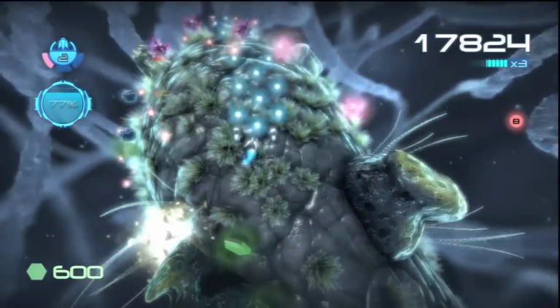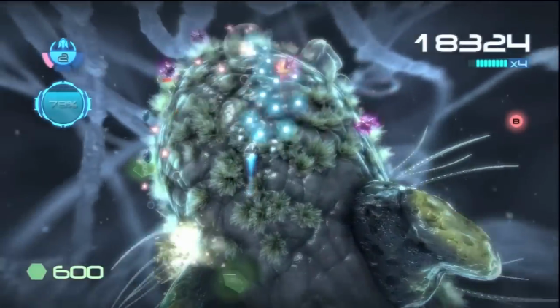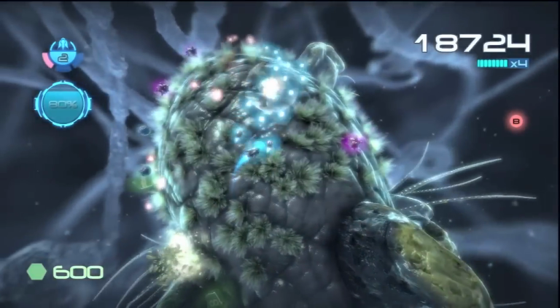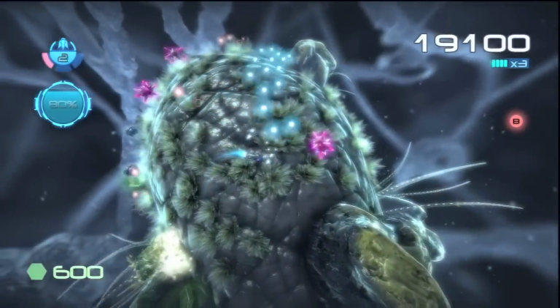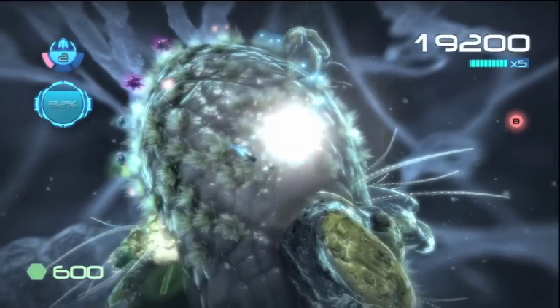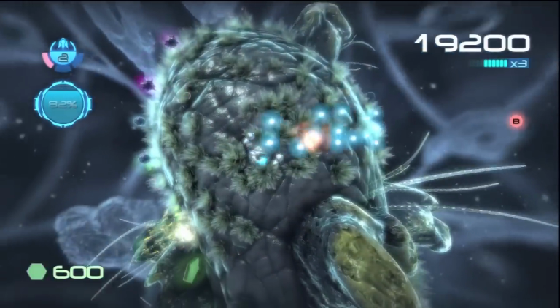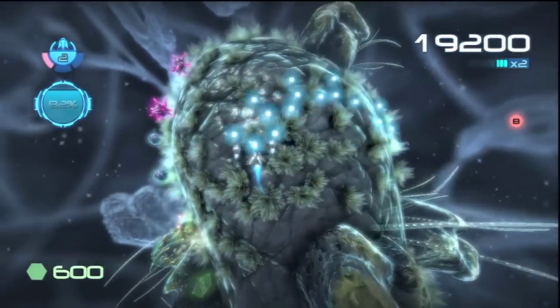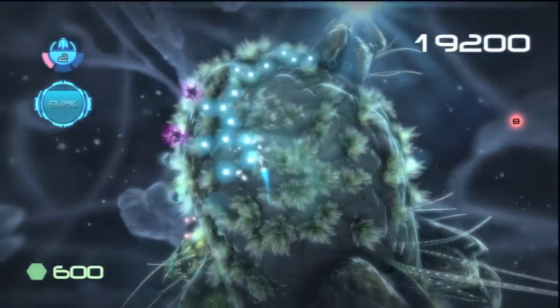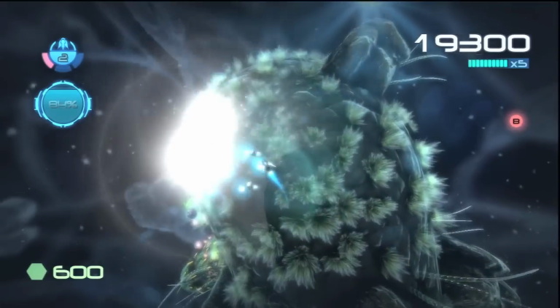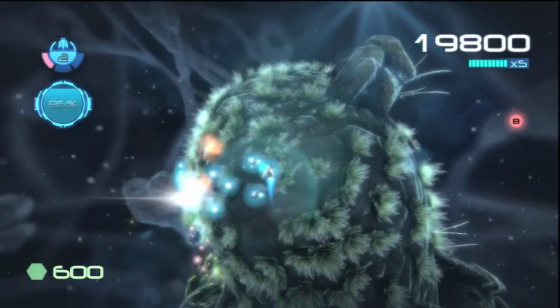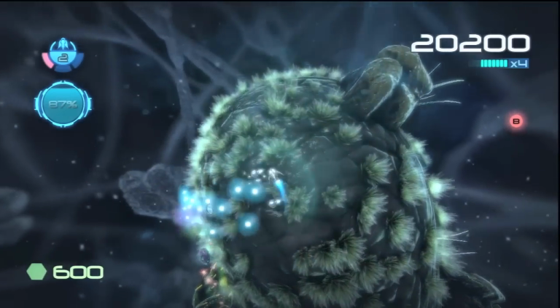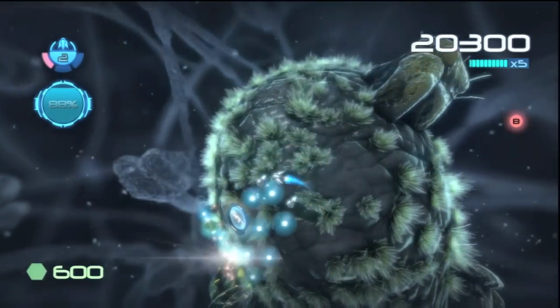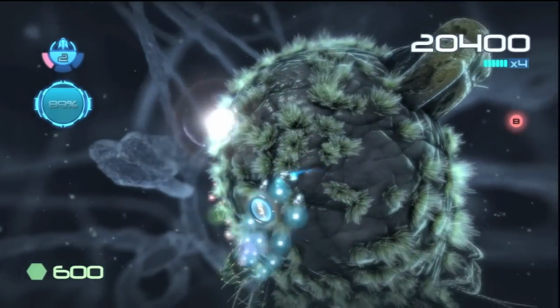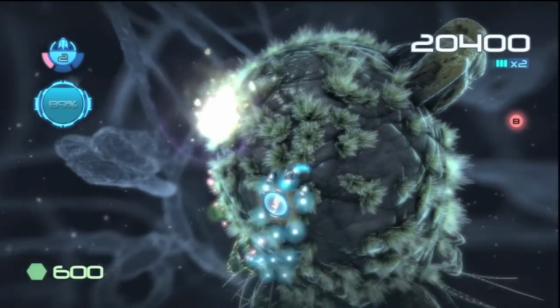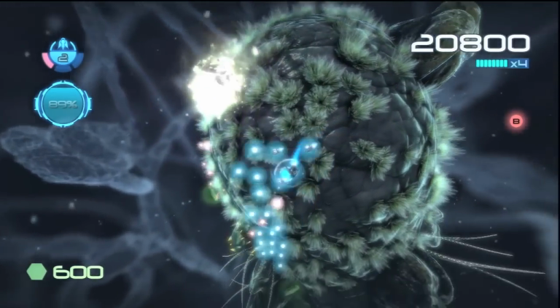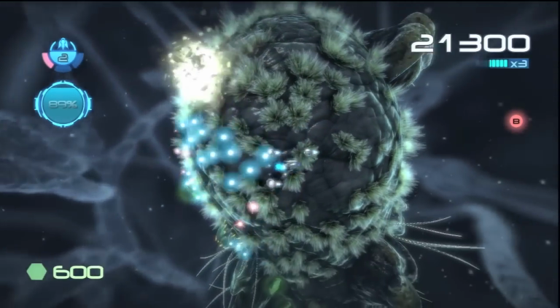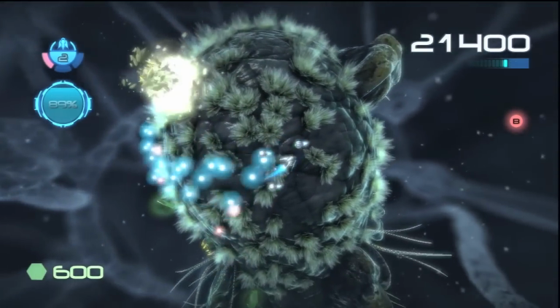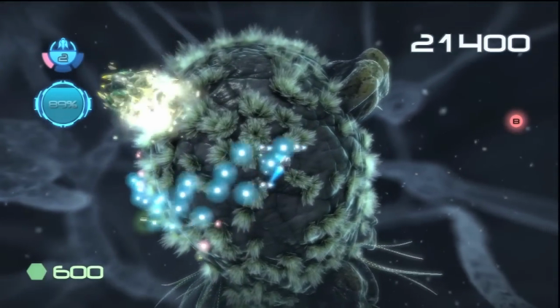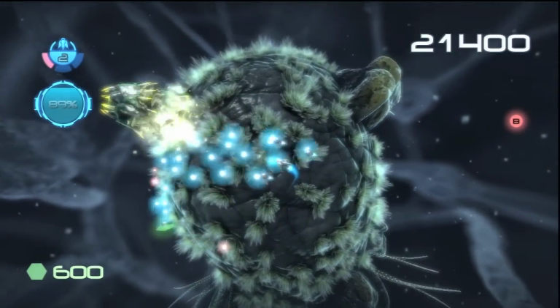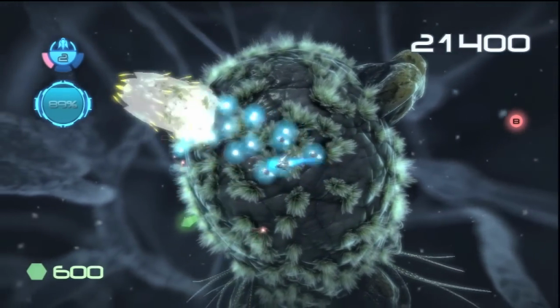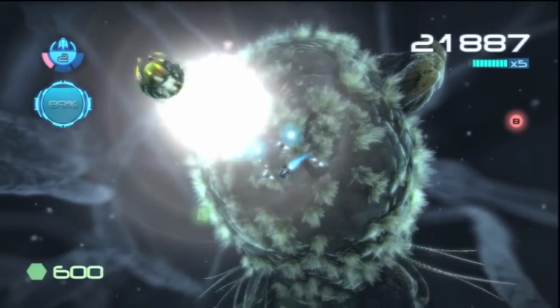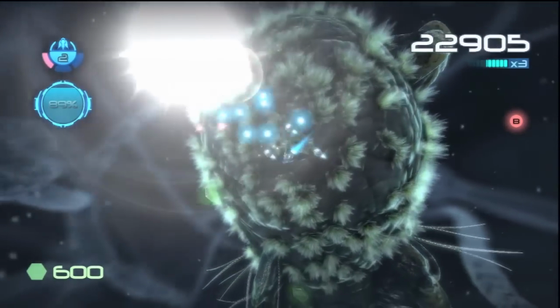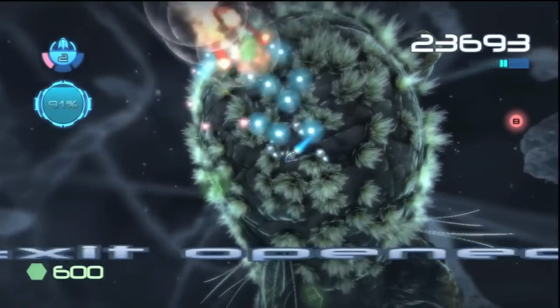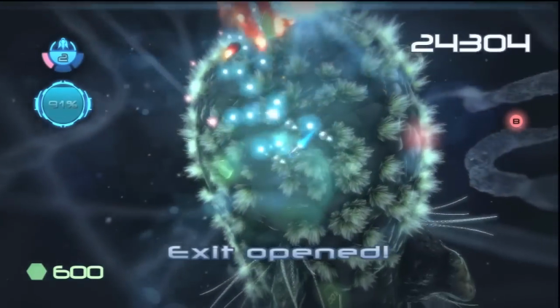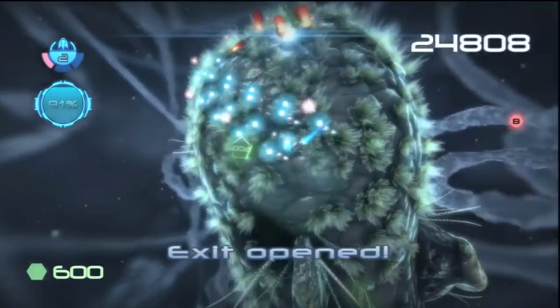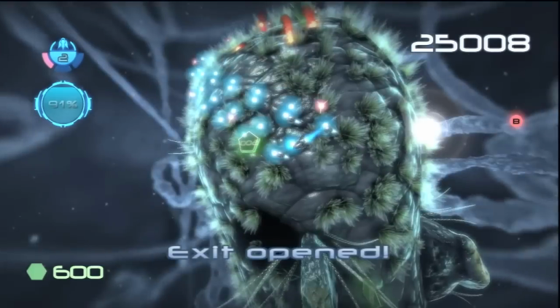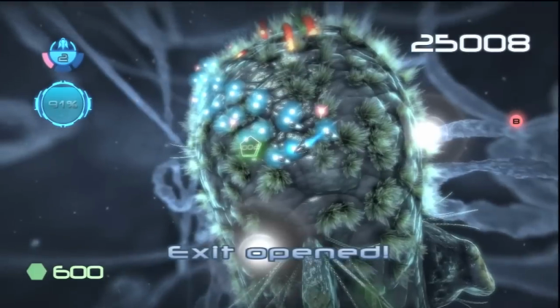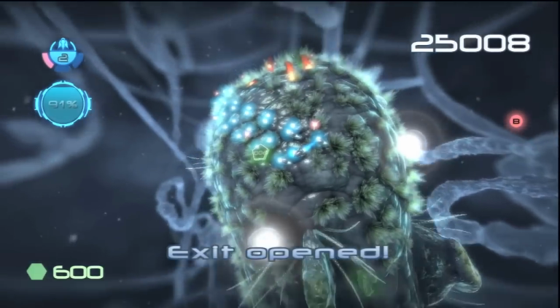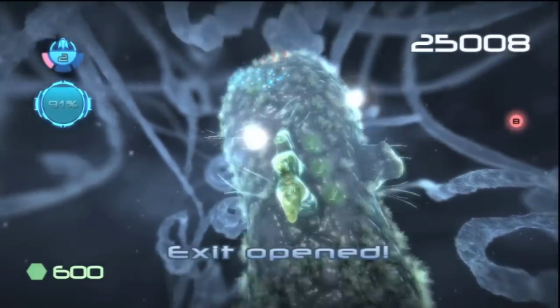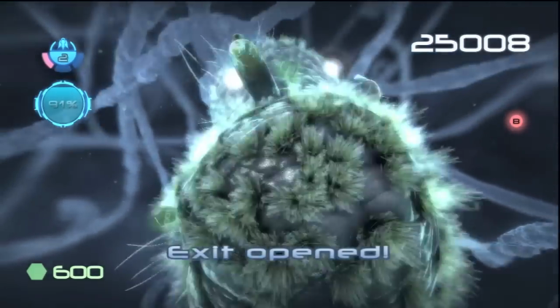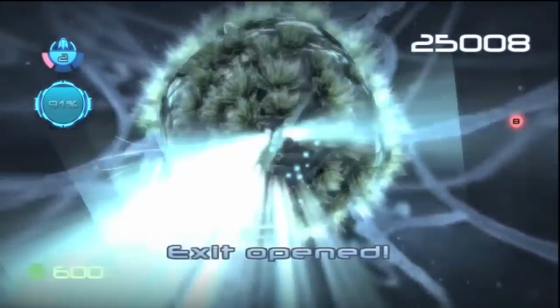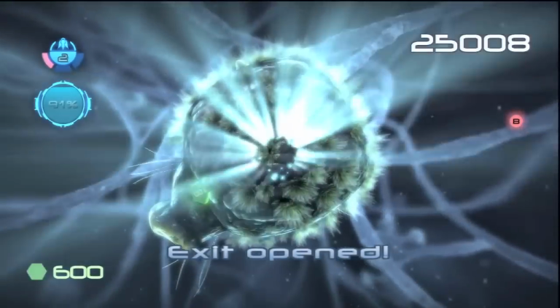On the left side you see a bar going up — this is 91%. The exit opens up and now I can go to the next area. I can go there right away or try to clear up more stuff and level up my score.